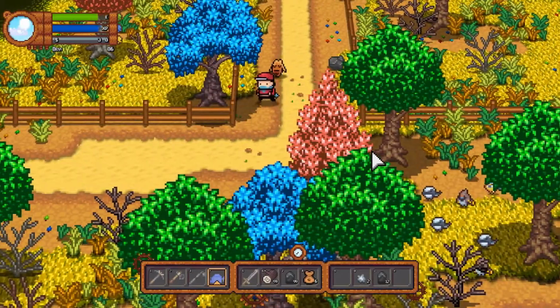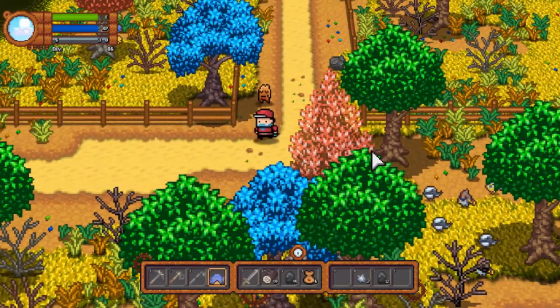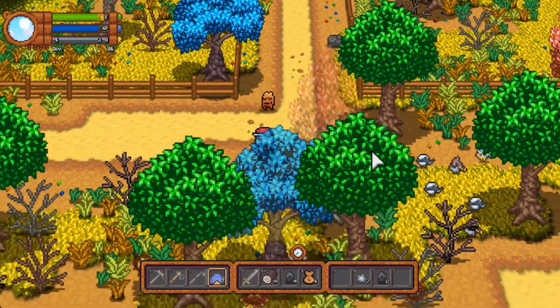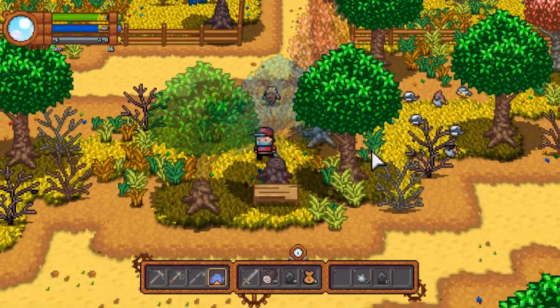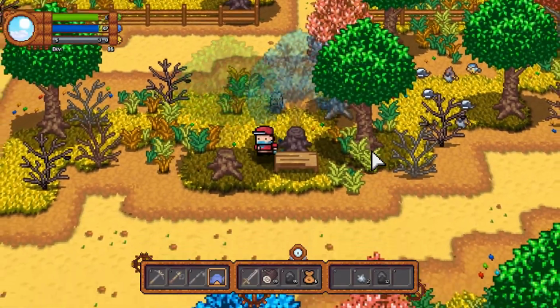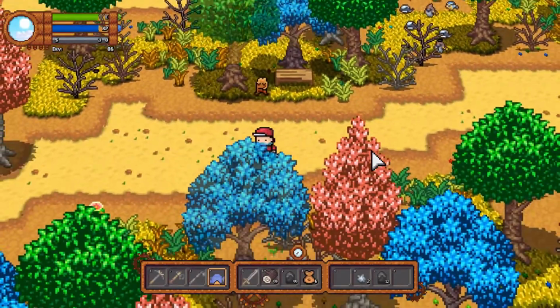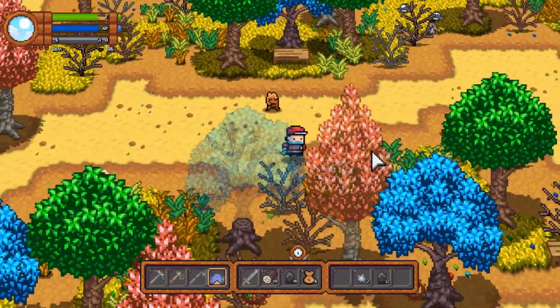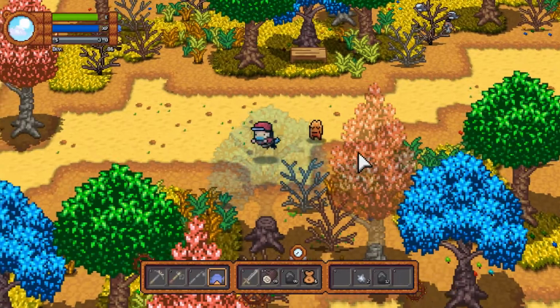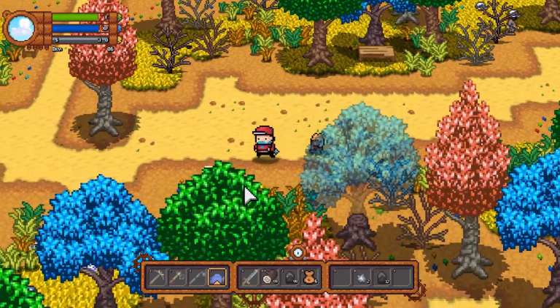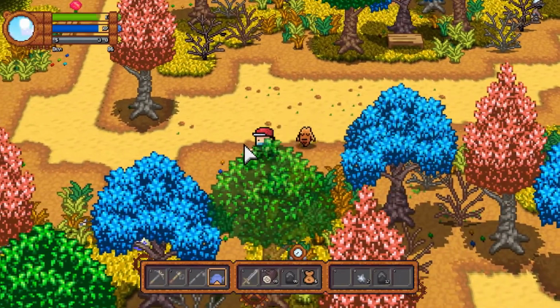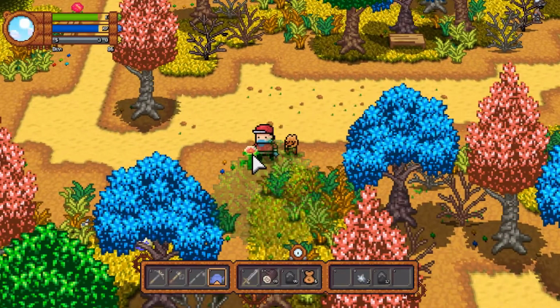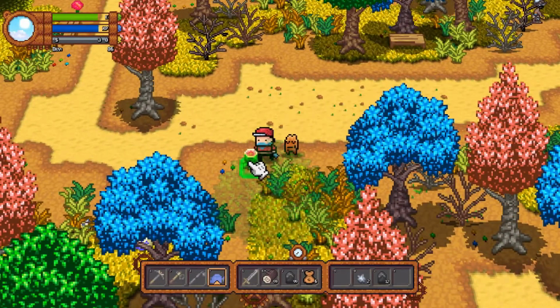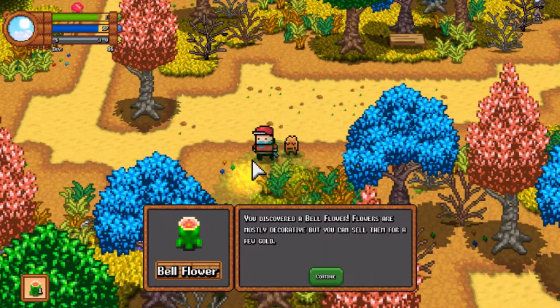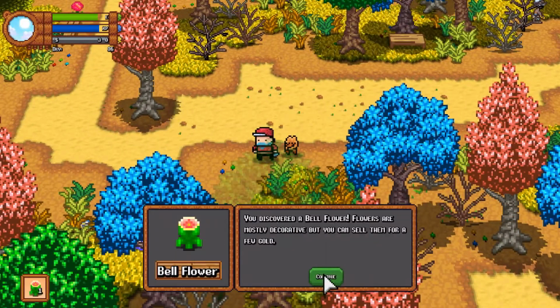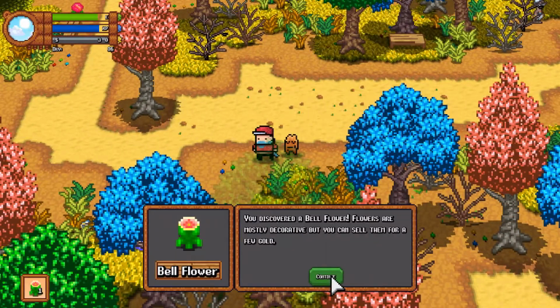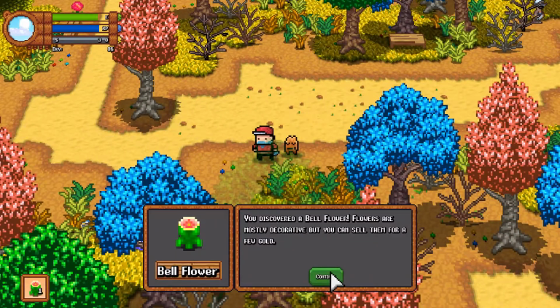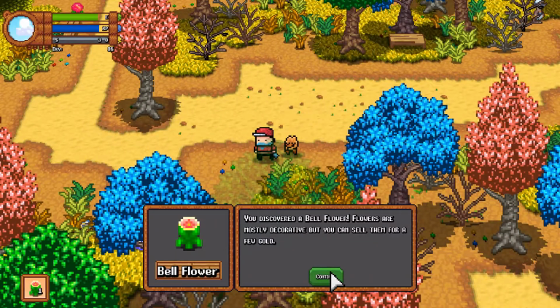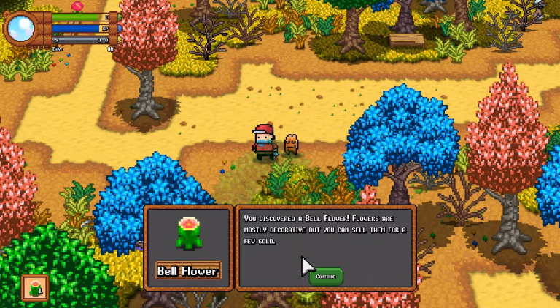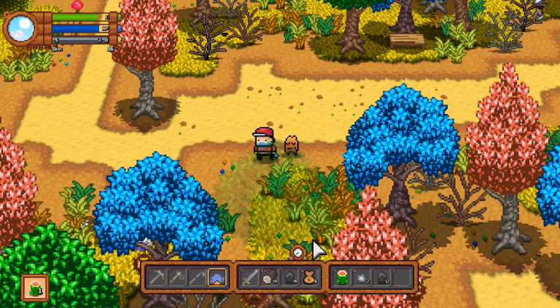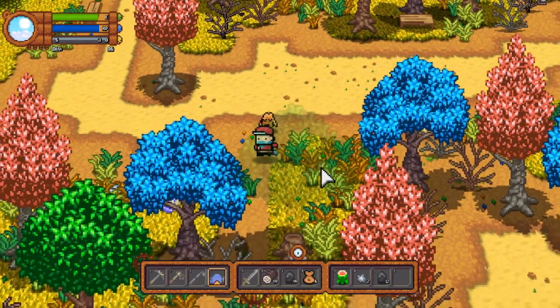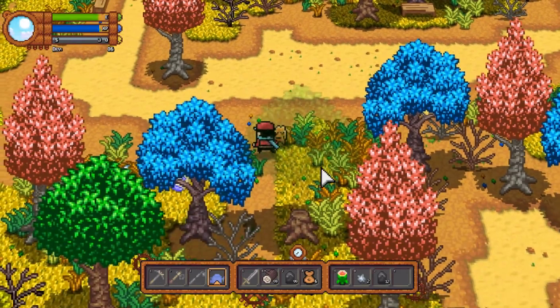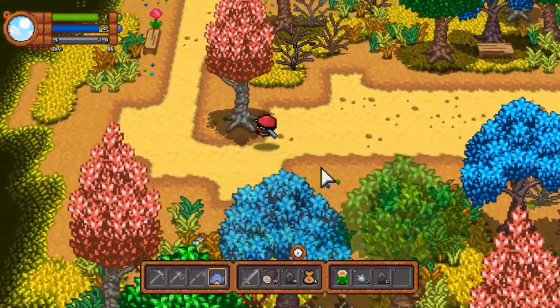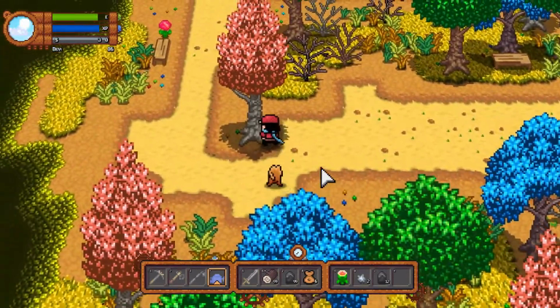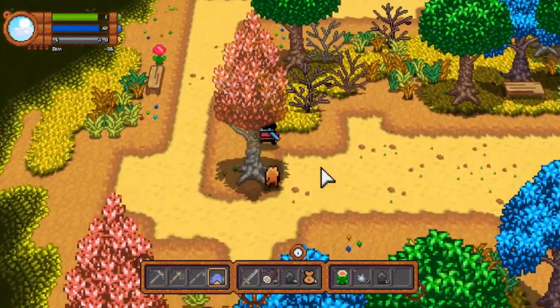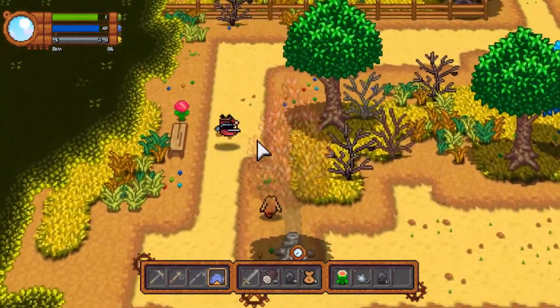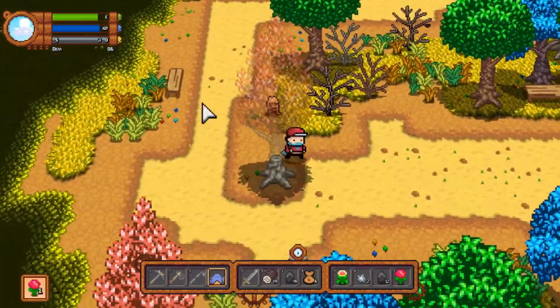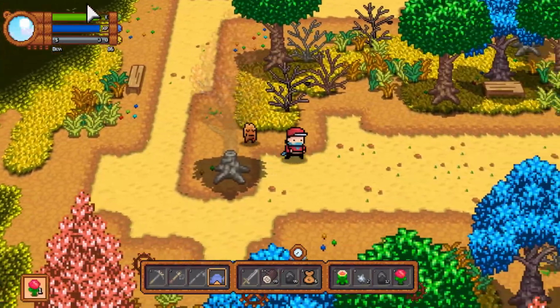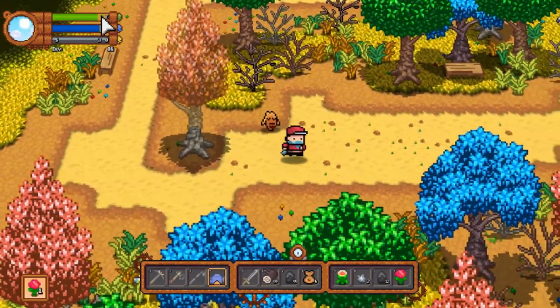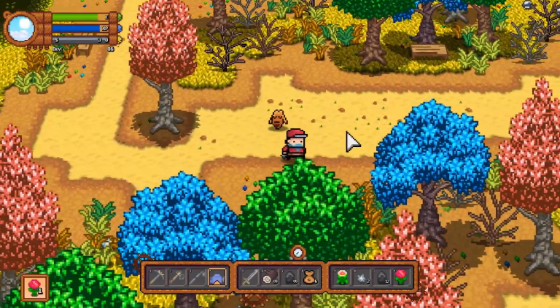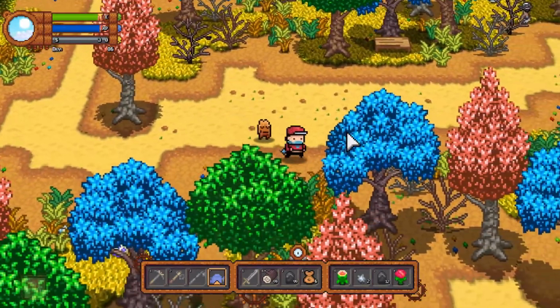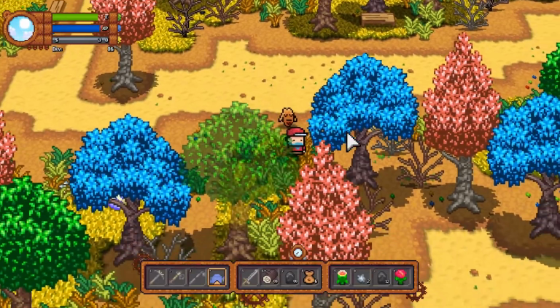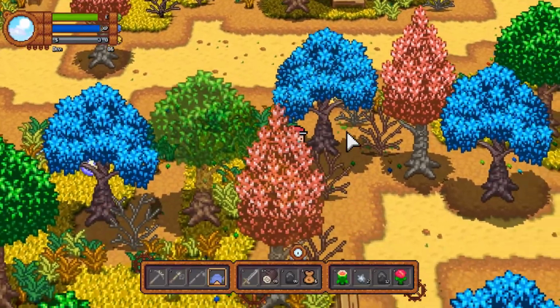You can do a nifty dodge roll with space, that's kind of cool. You can see we've got an energy bar, like Stardew's stamina system — it went down when I watered things.